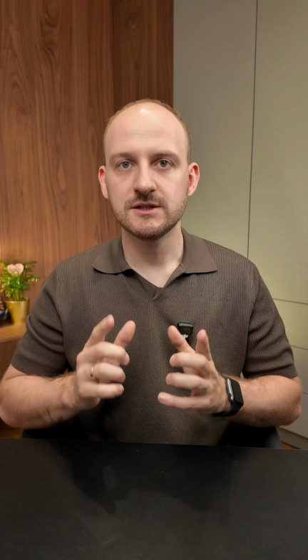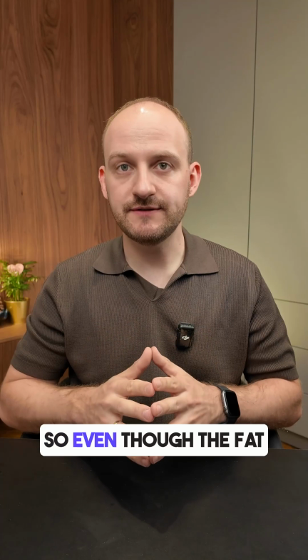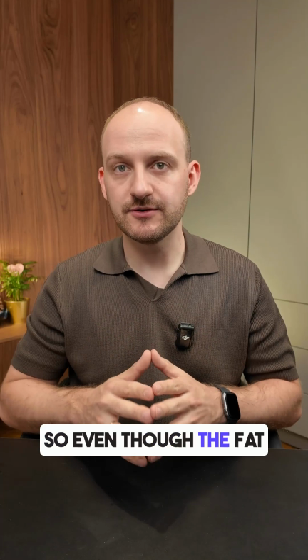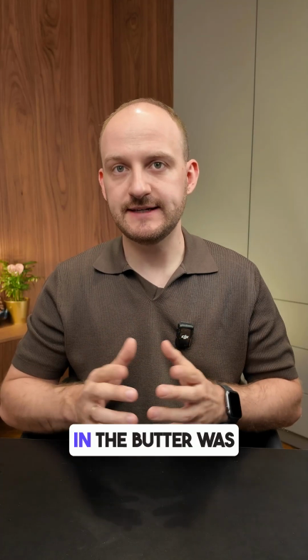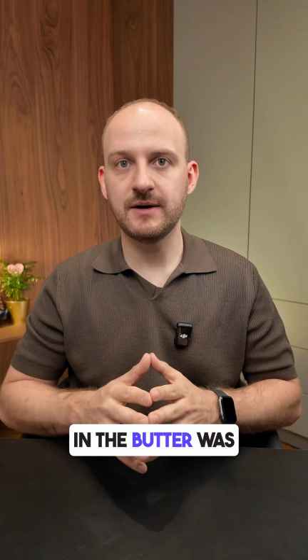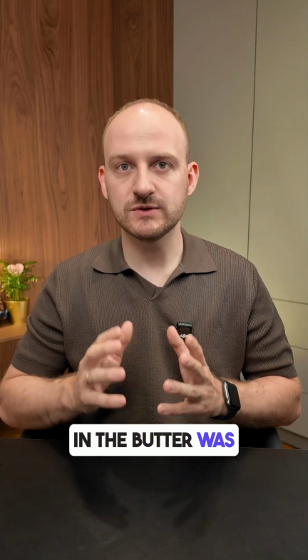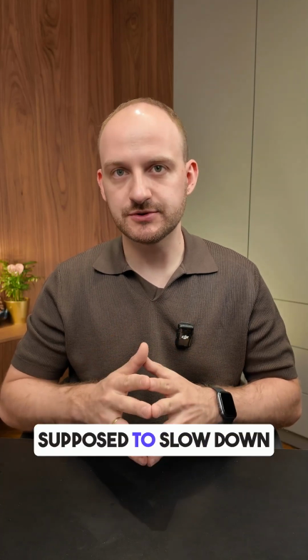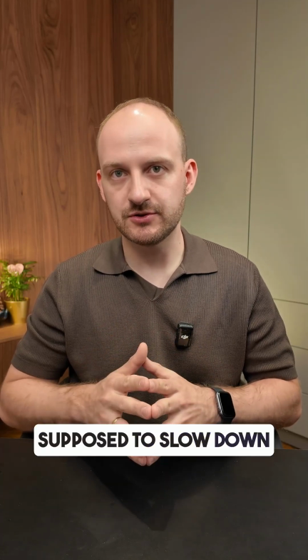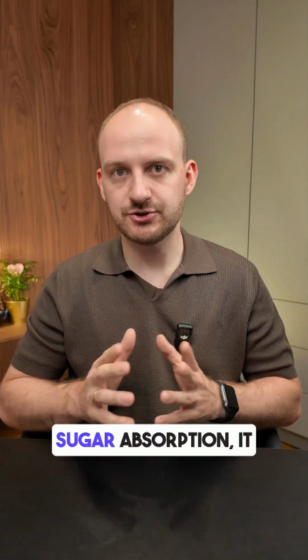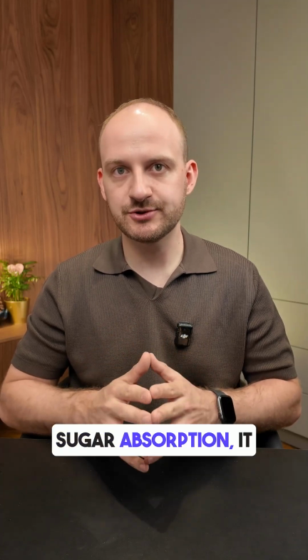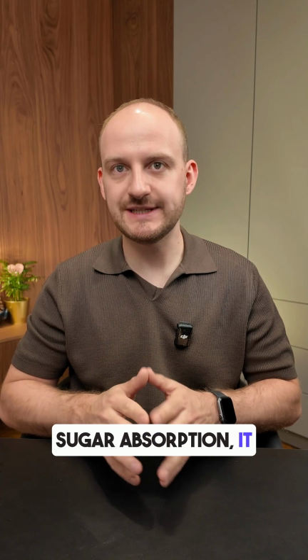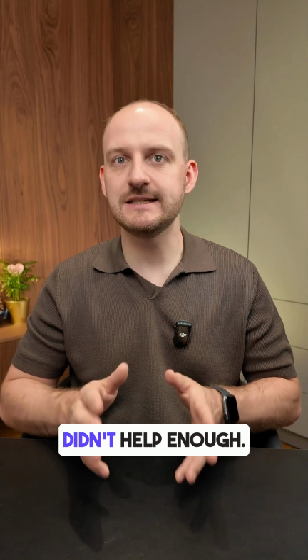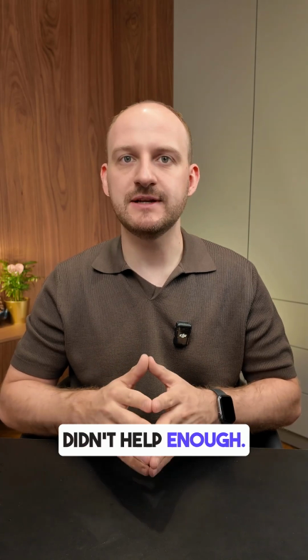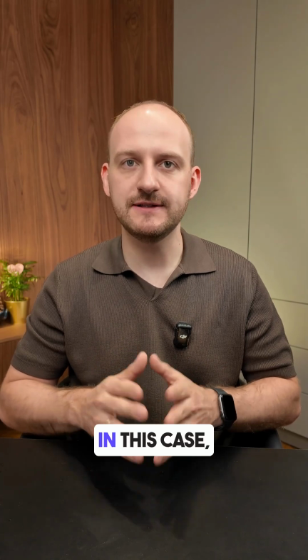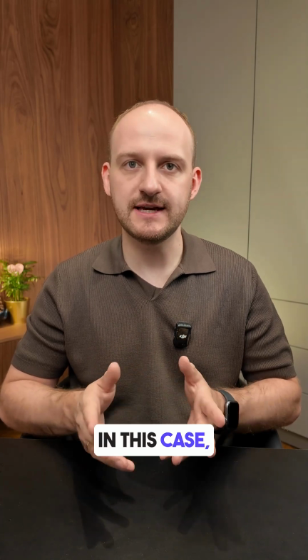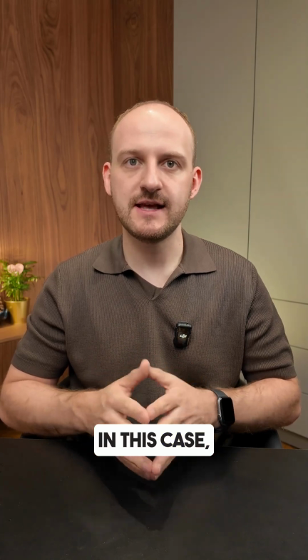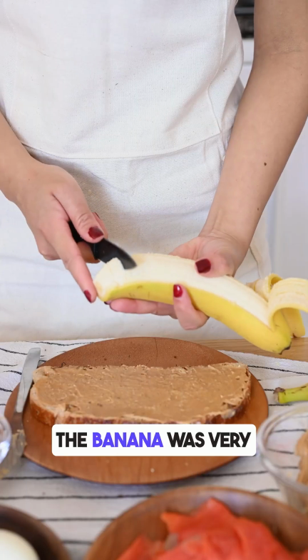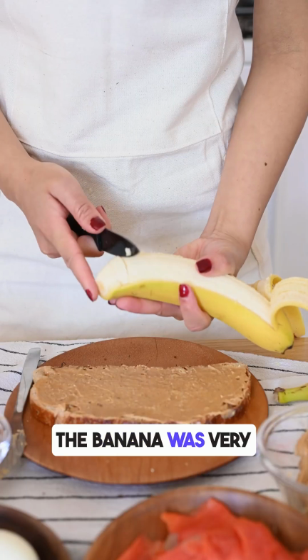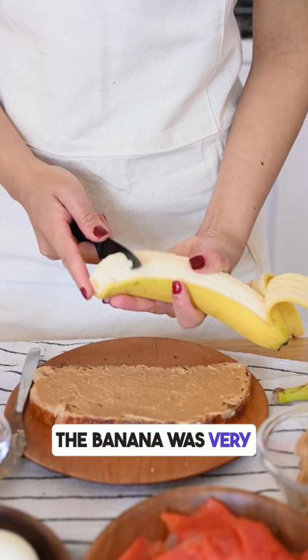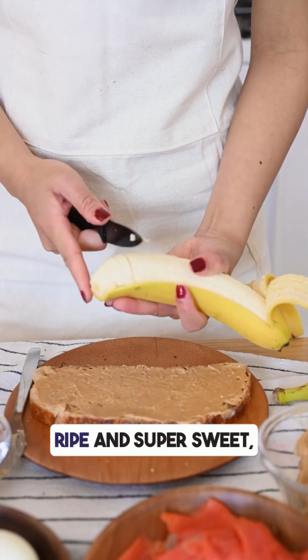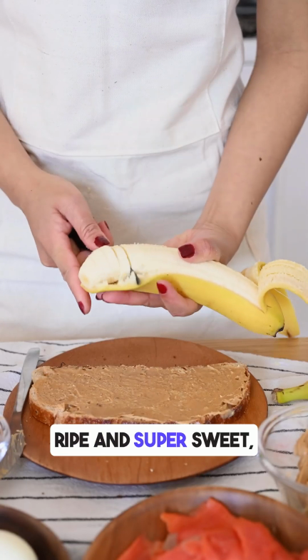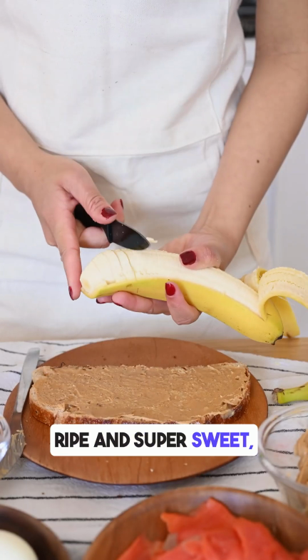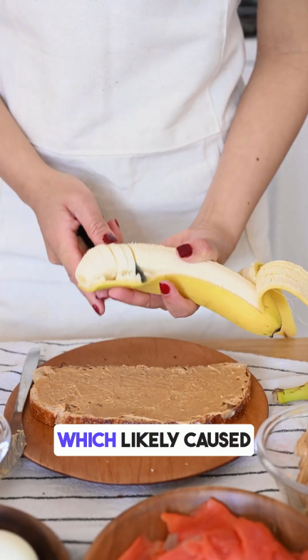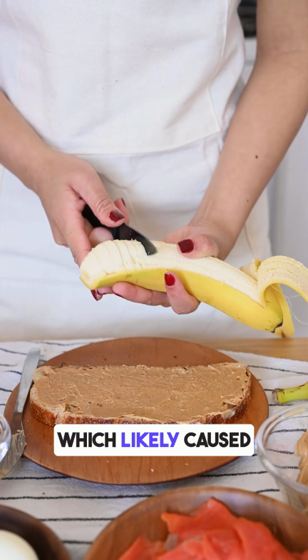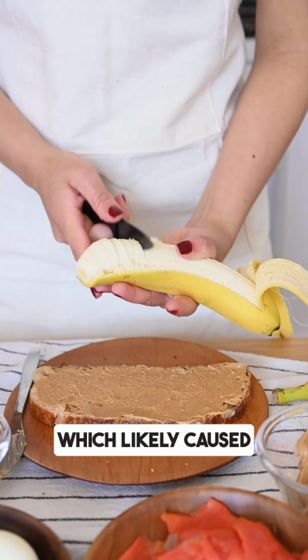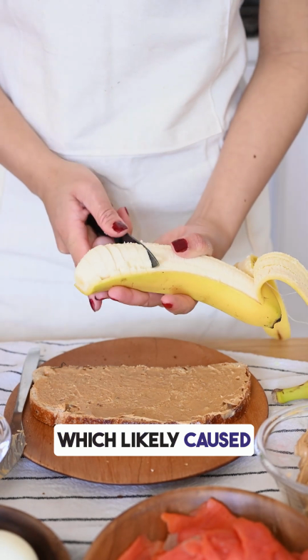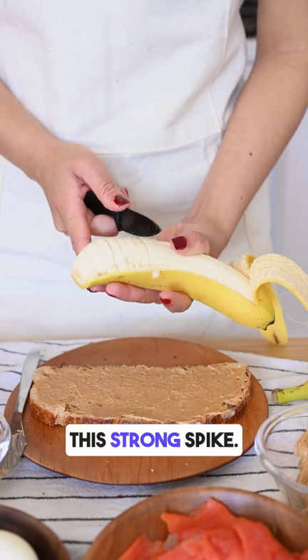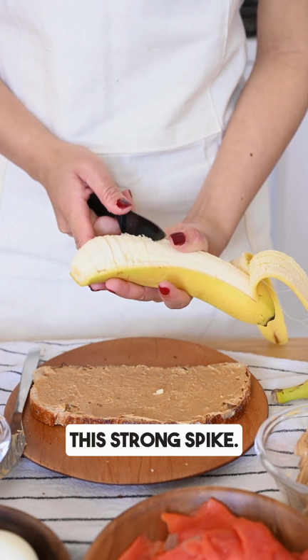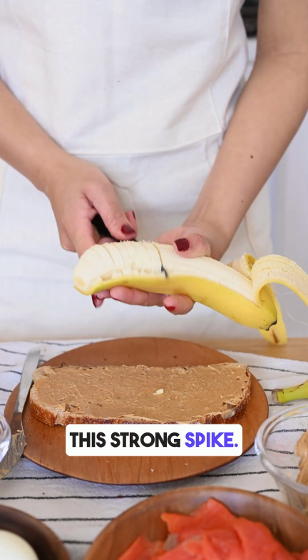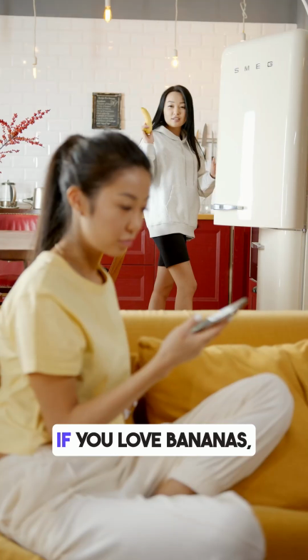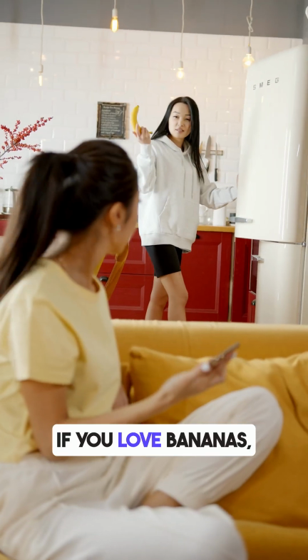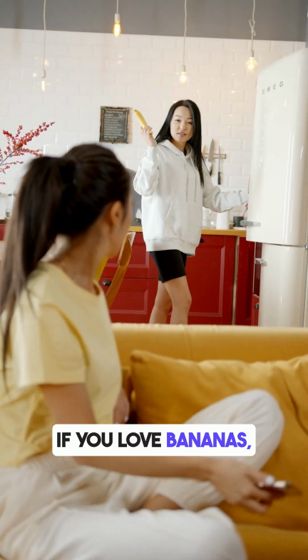So even though the fat in the butter was supposed to slow down sugar absorption, it didn't help enough in this case. The banana was very ripe and super sweet, which likely caused this strong spike.